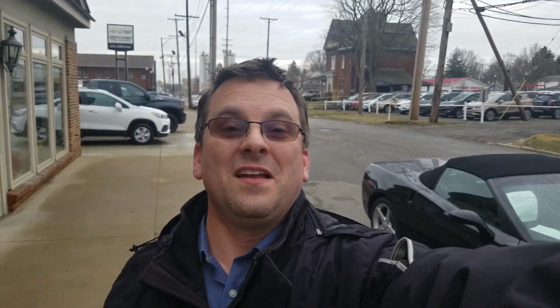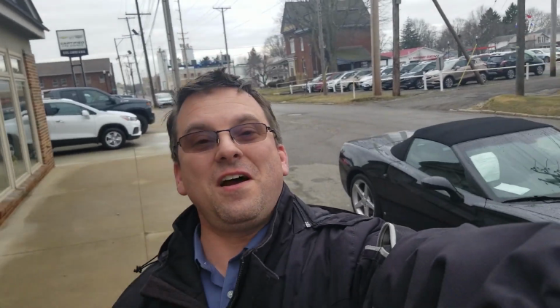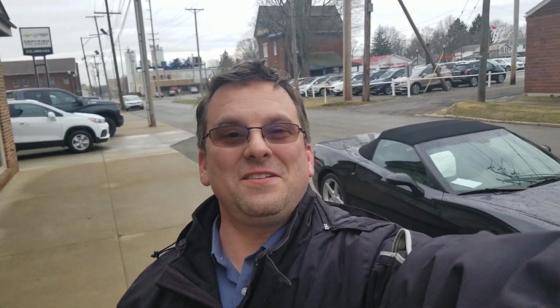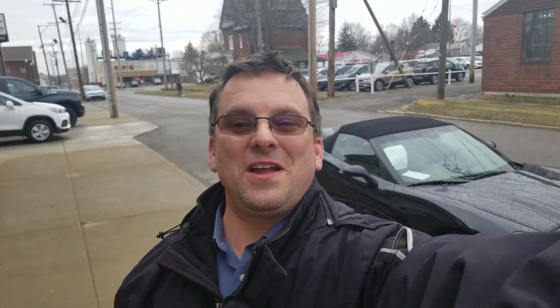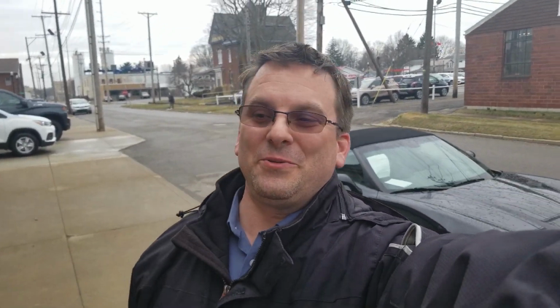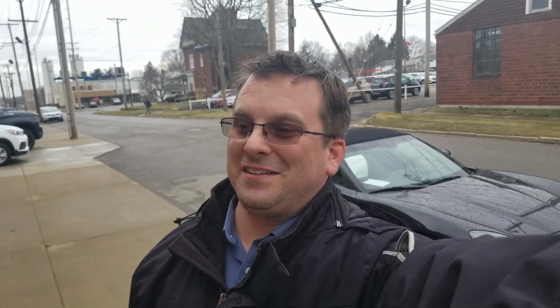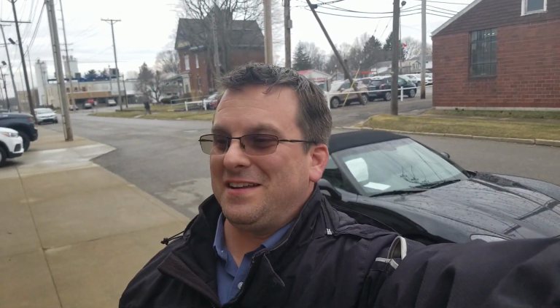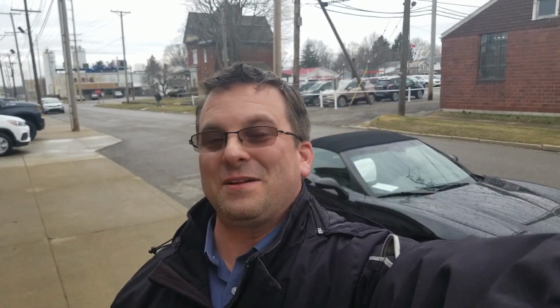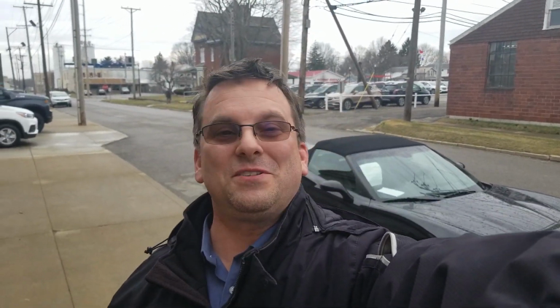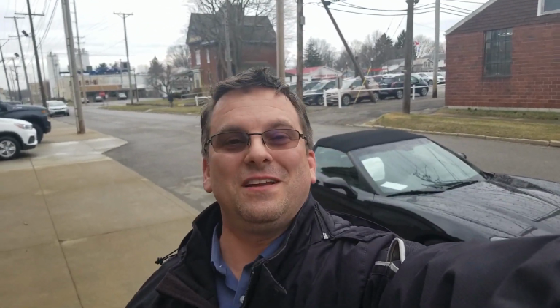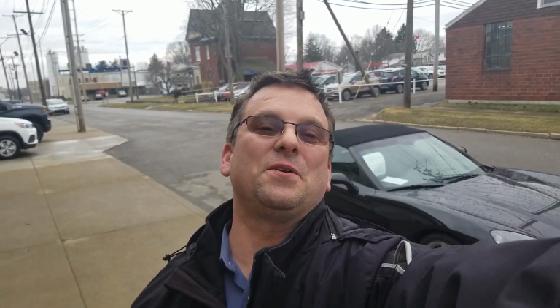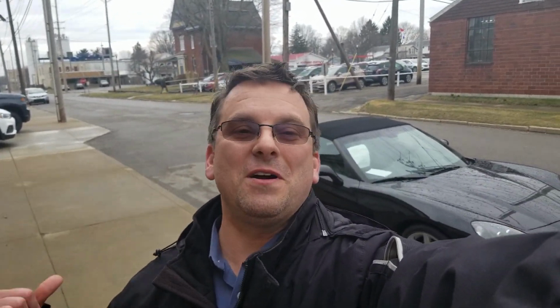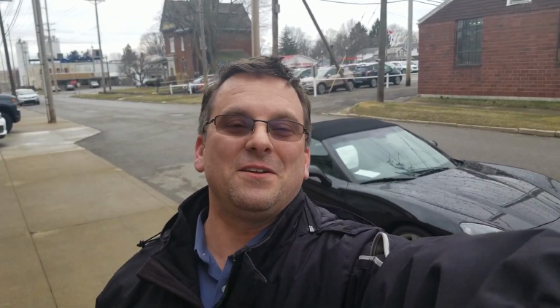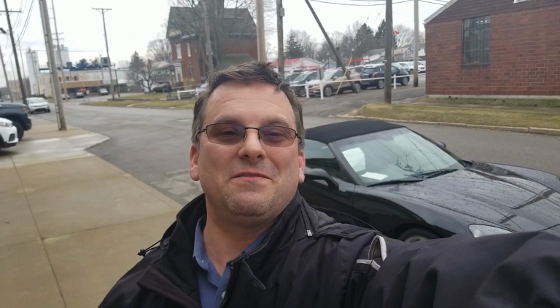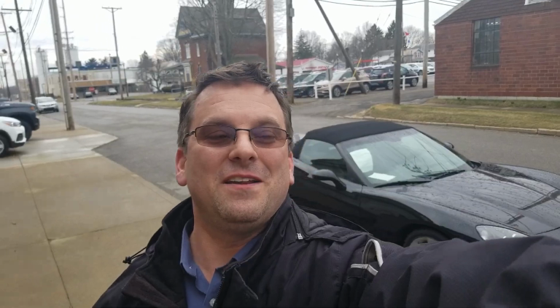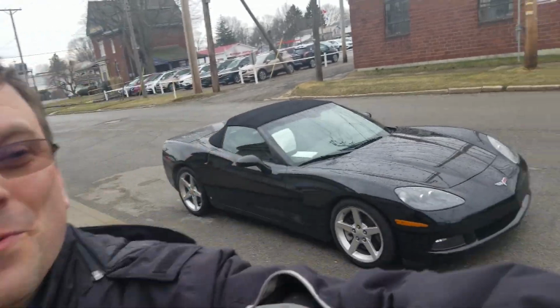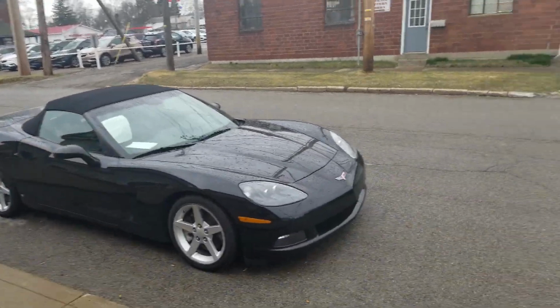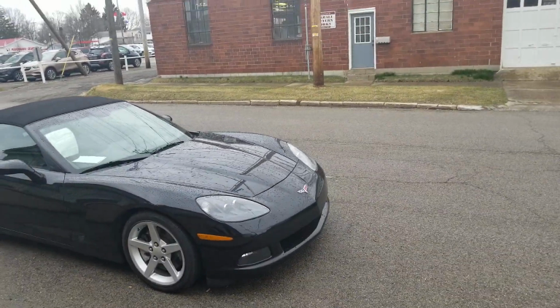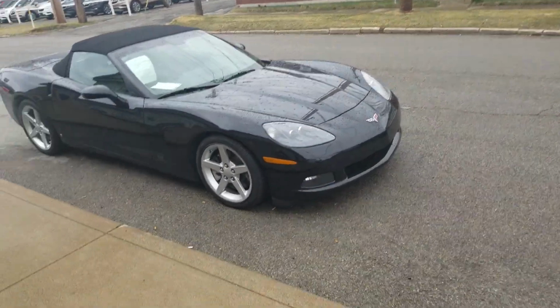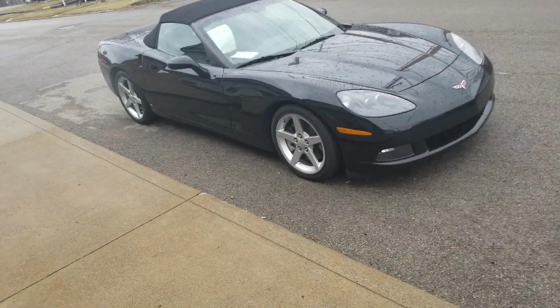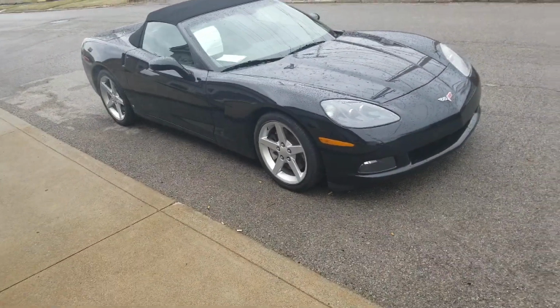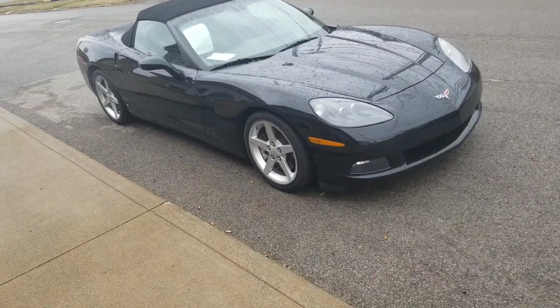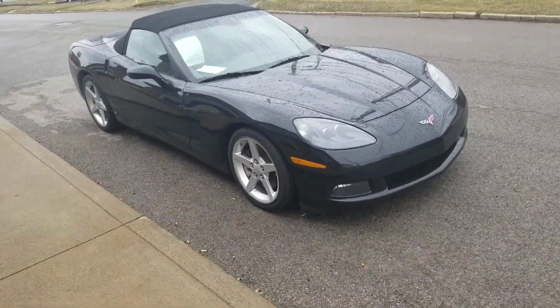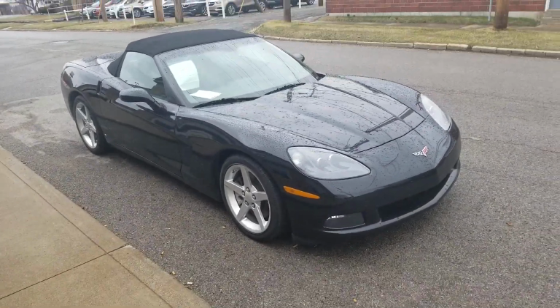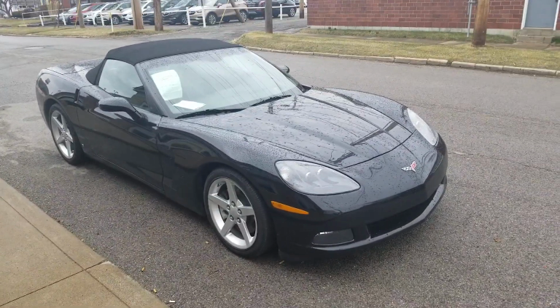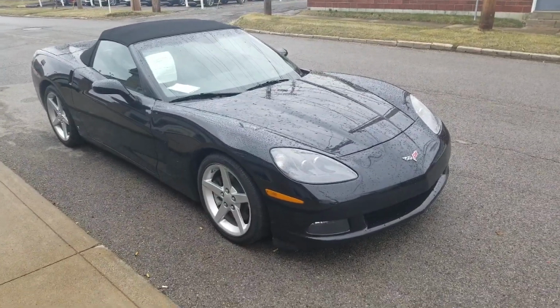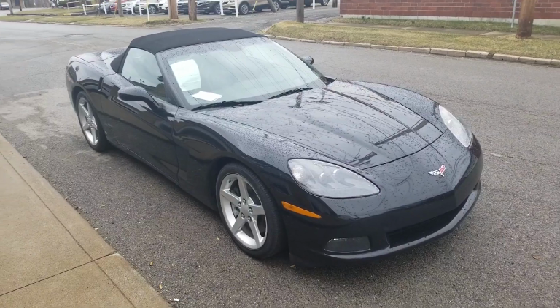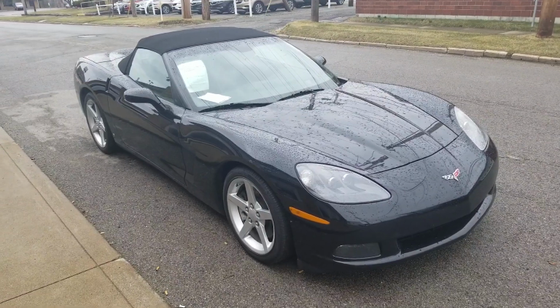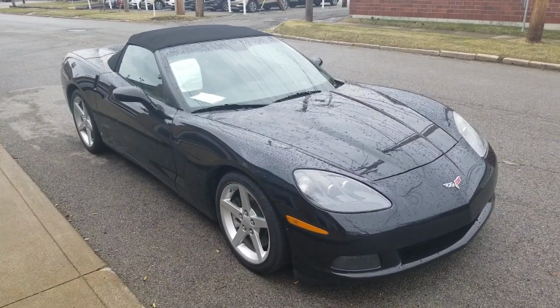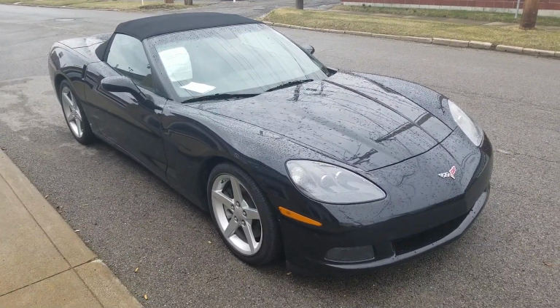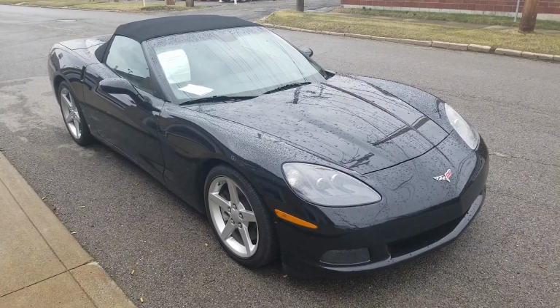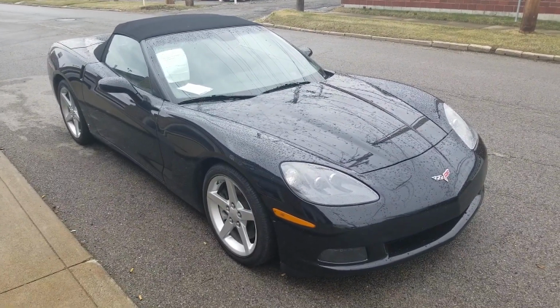Hey Rodney, how you doing? Wayne Ulery here at Columbiana Cadillac Buick Chevrolet. Thanks for your request on the 07 Vette. We're going to take a closer look here. Hopefully this video does it a little more justice than the pictures.